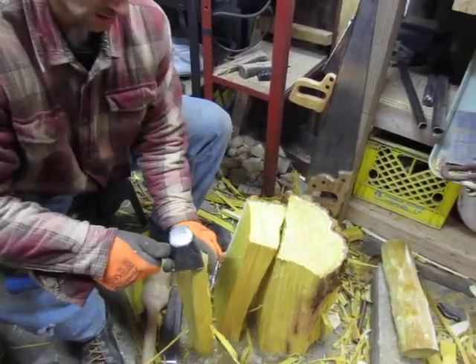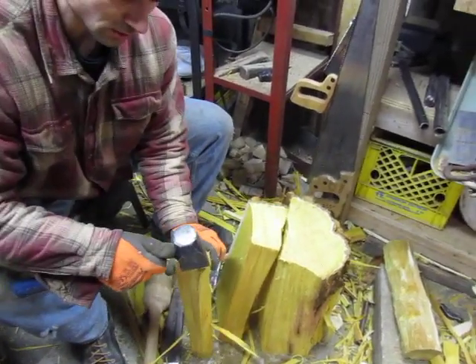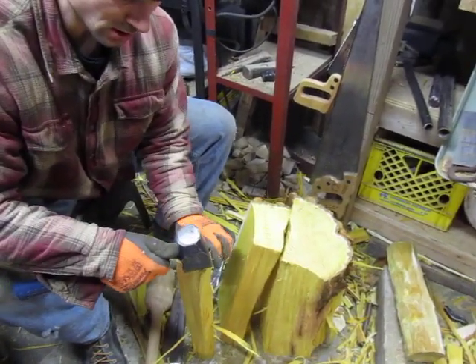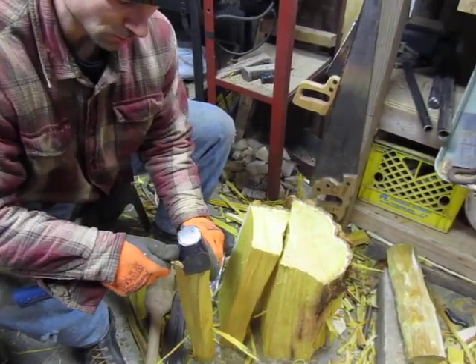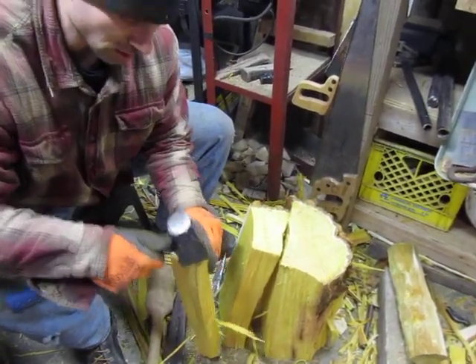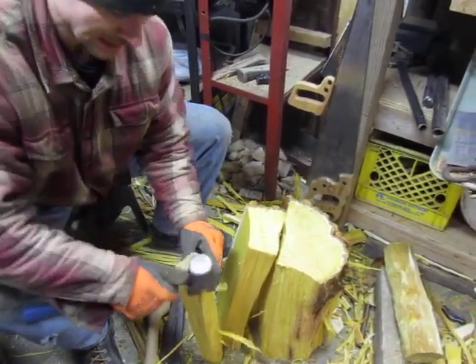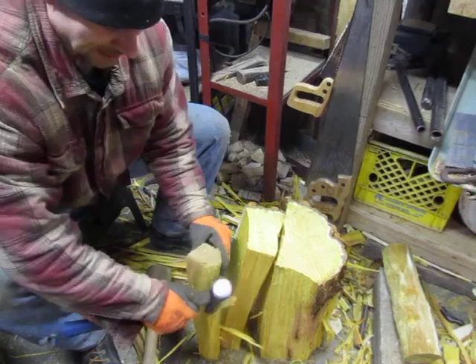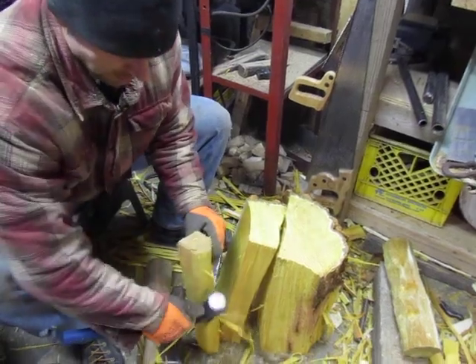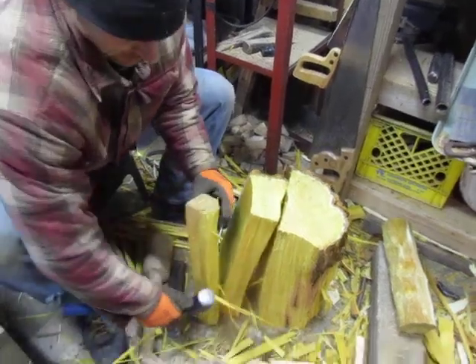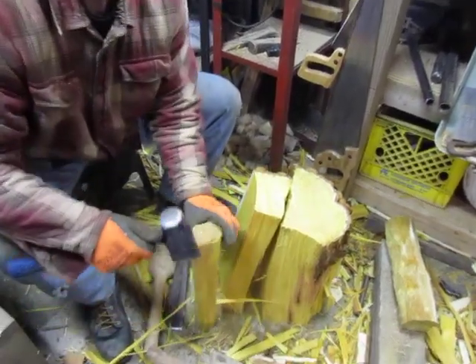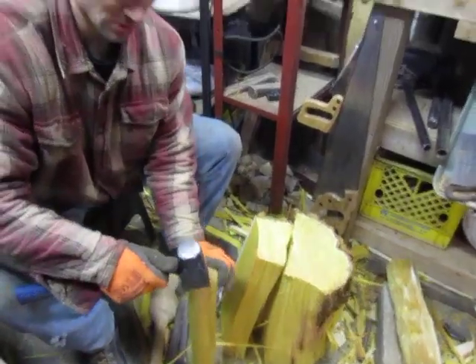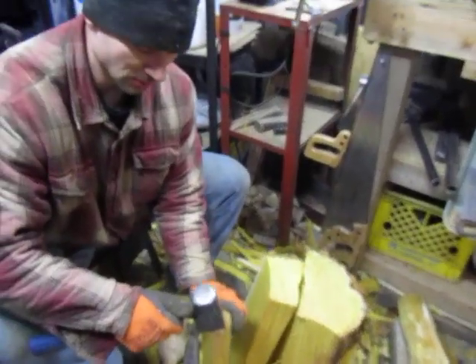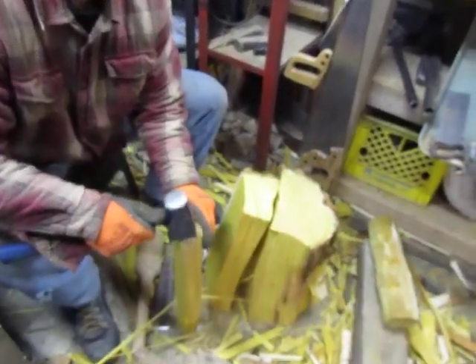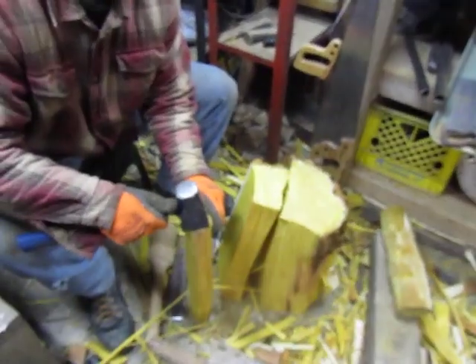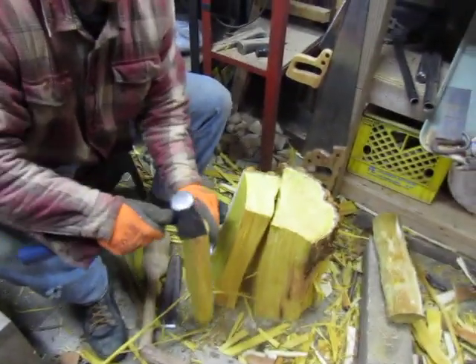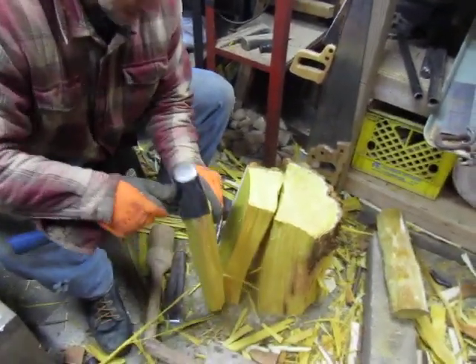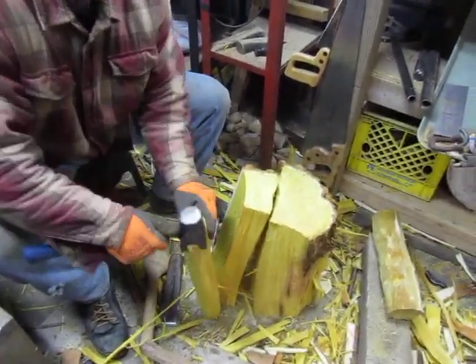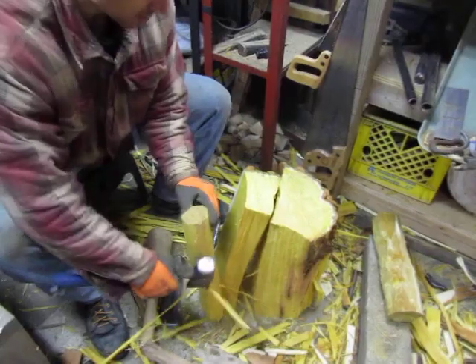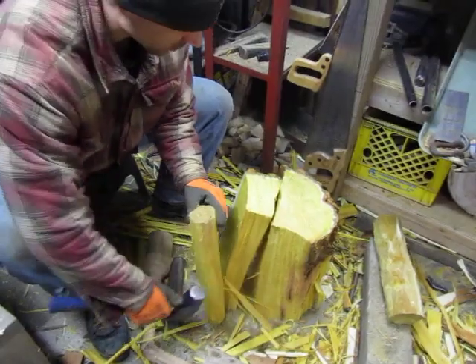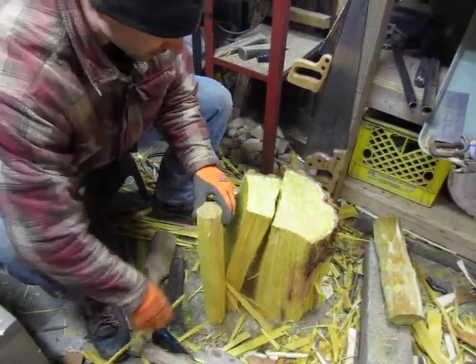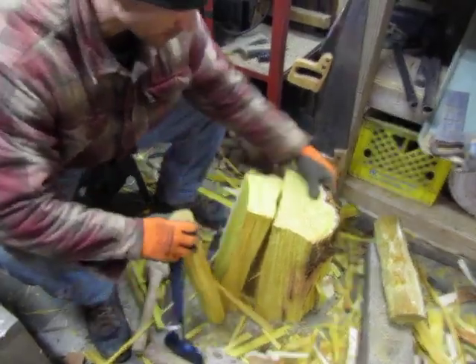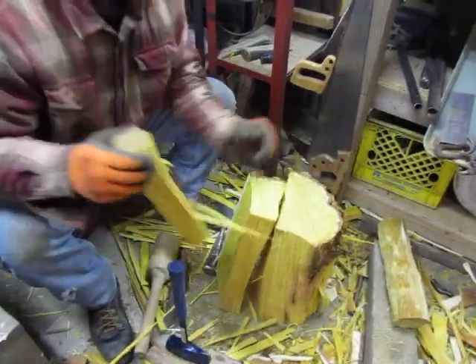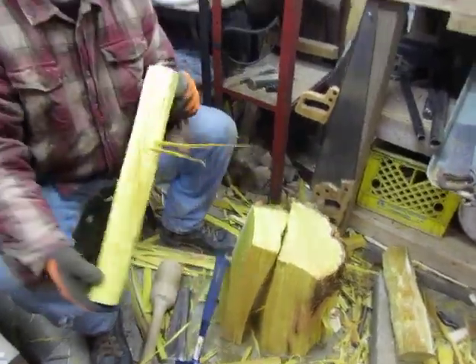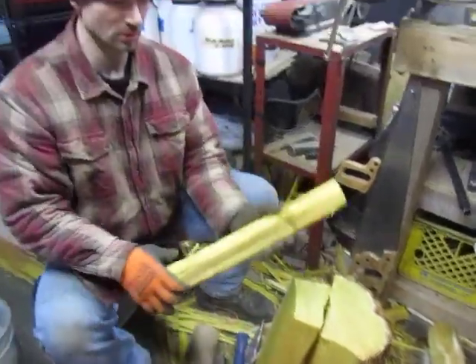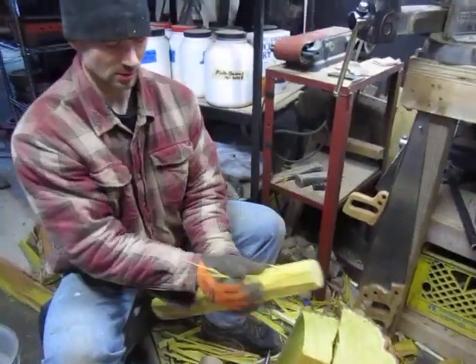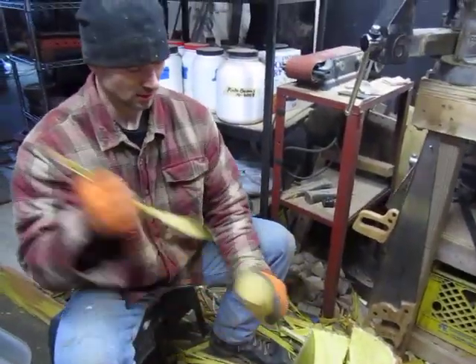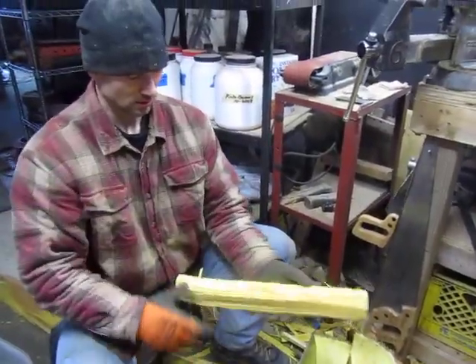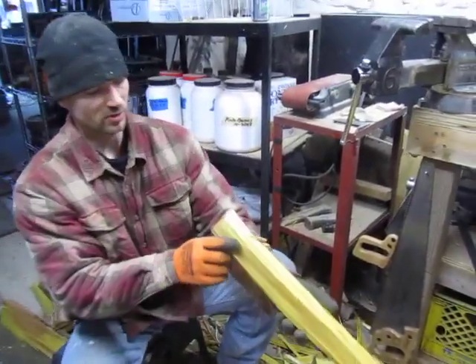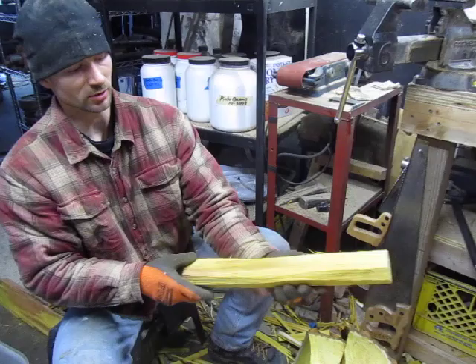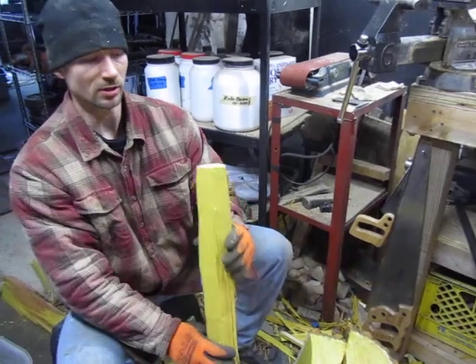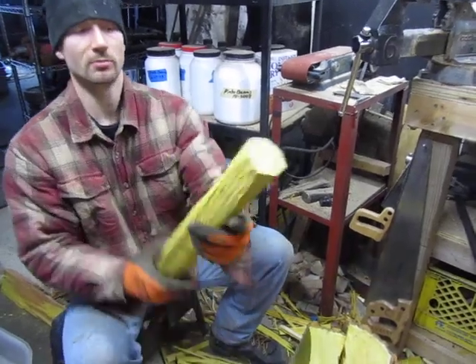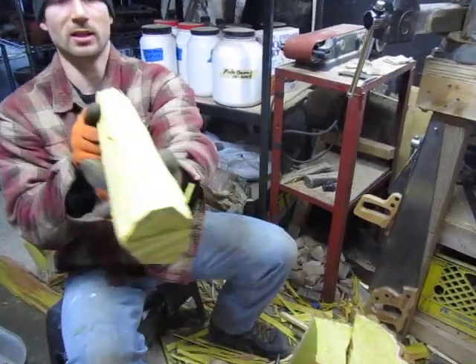This wood was cut about one week ago. I had the stump sitting in my garage. It's still green, but I don't see it weeping anymore from the sapwood.